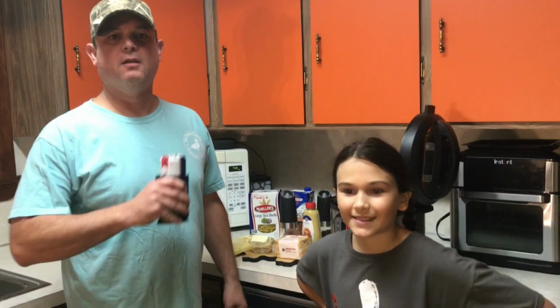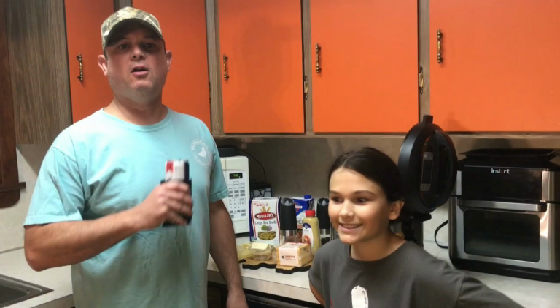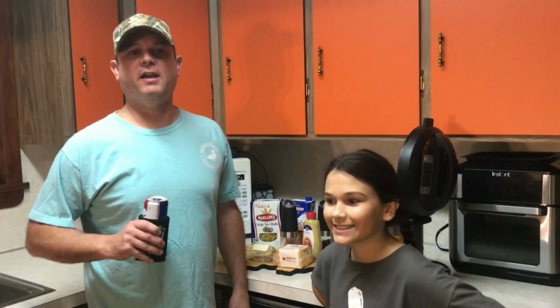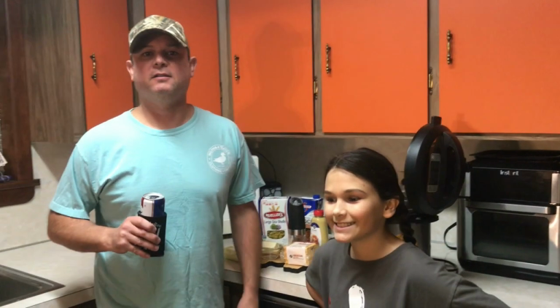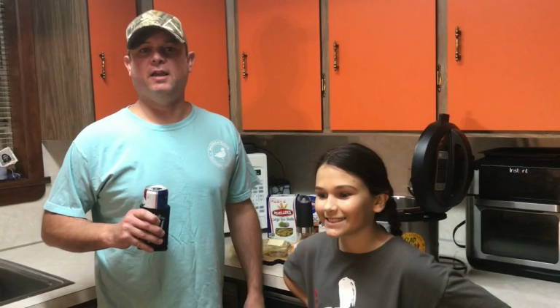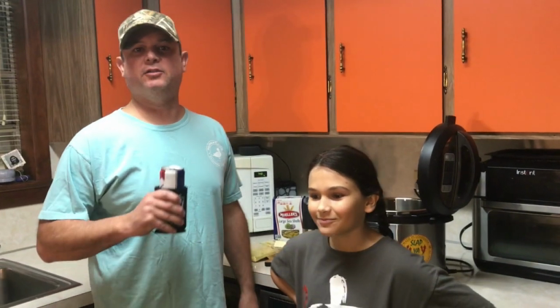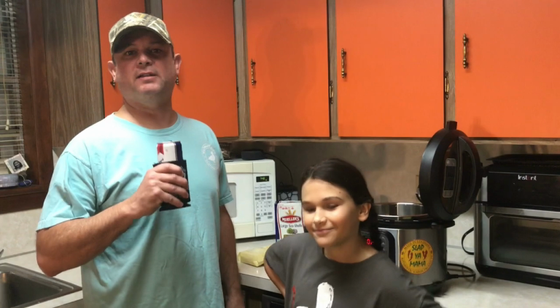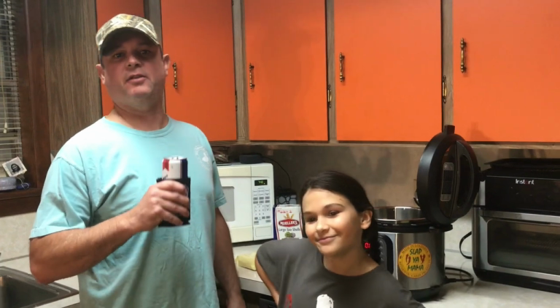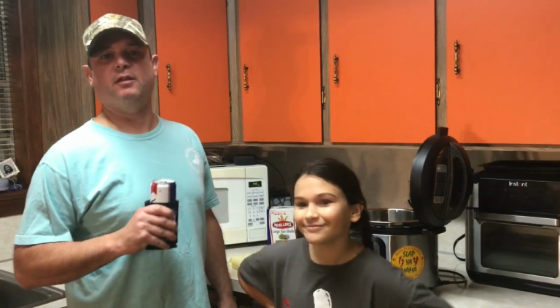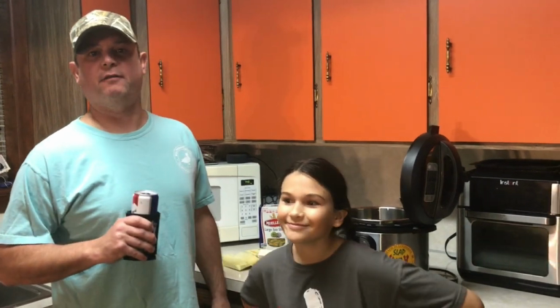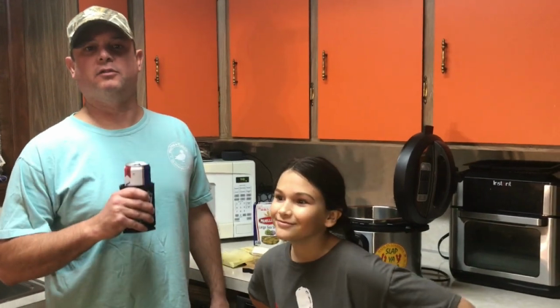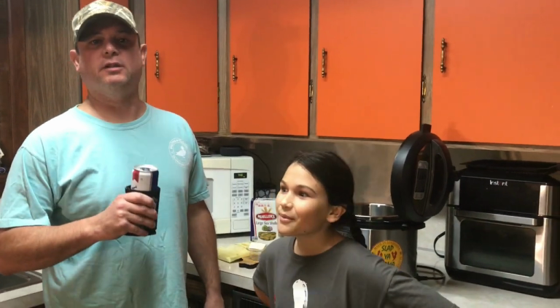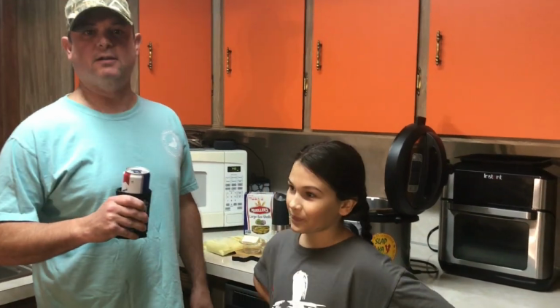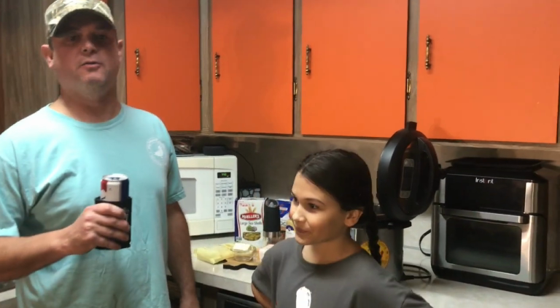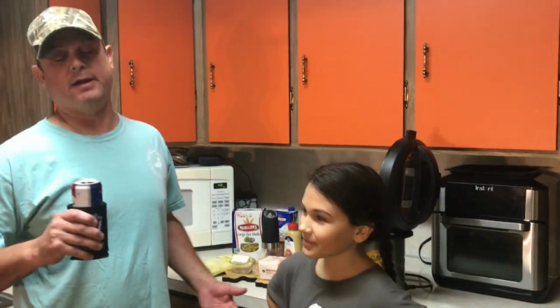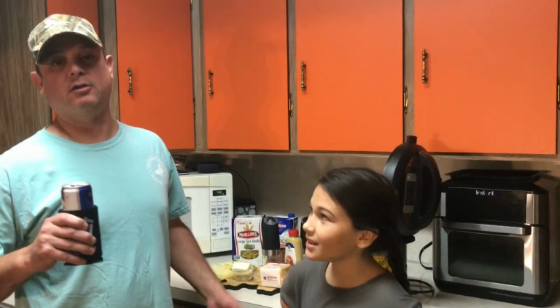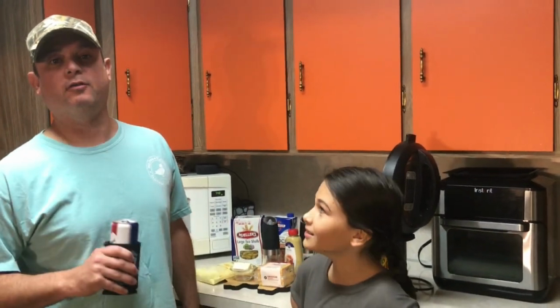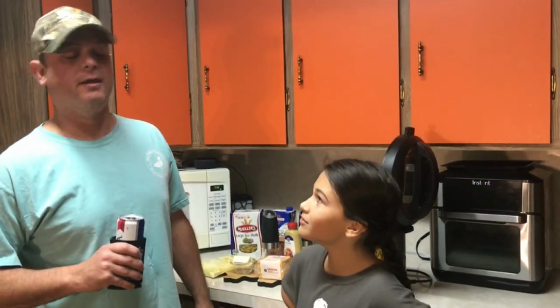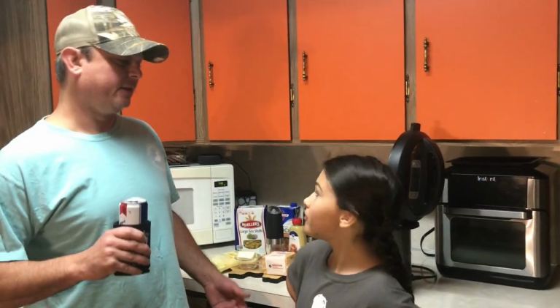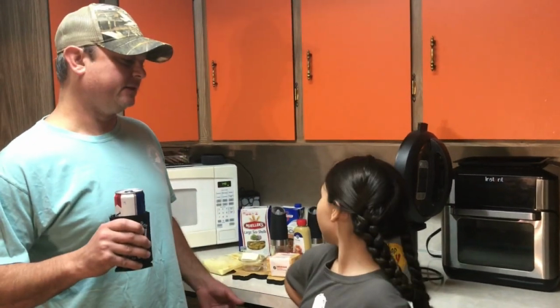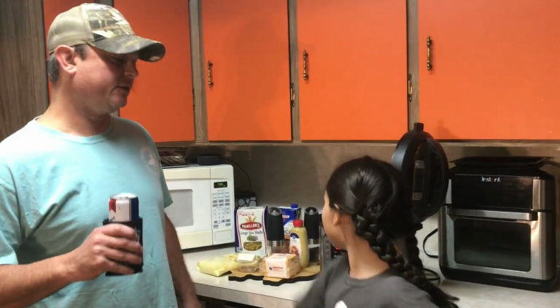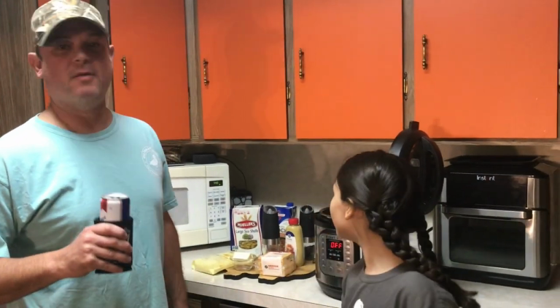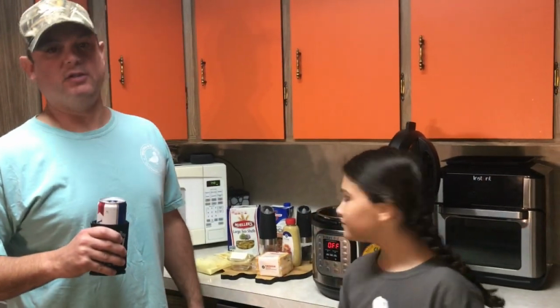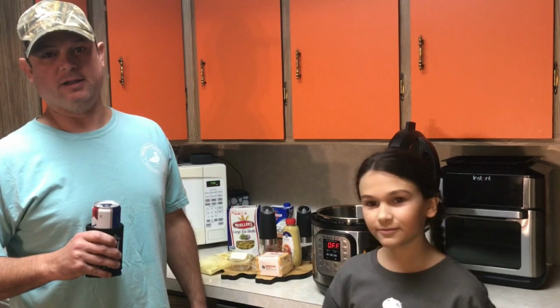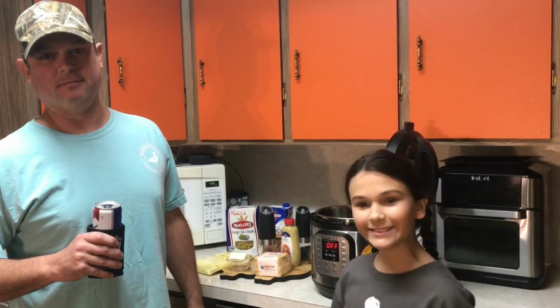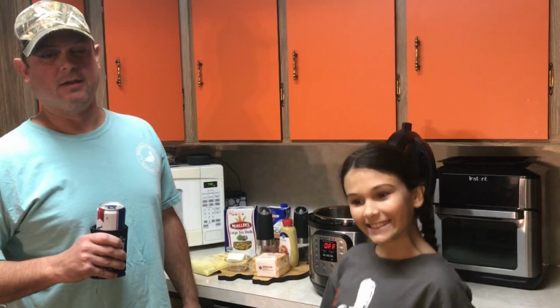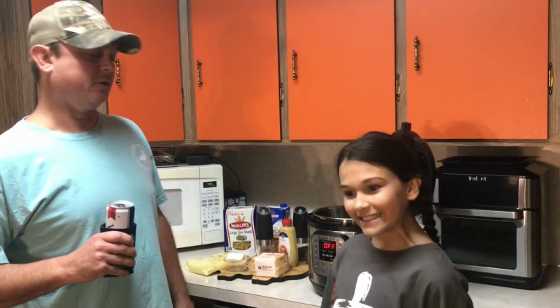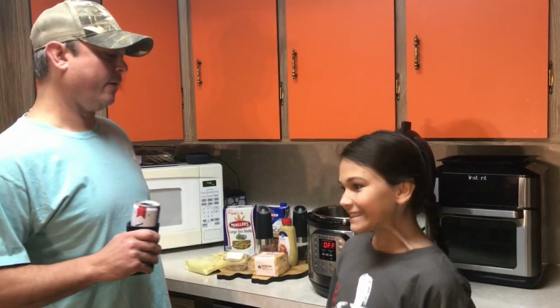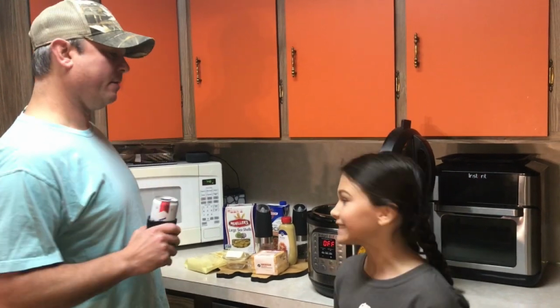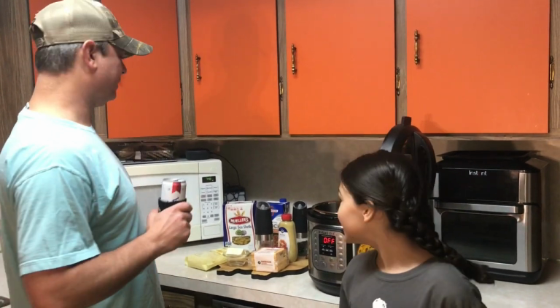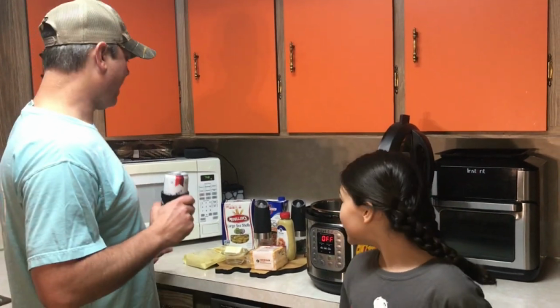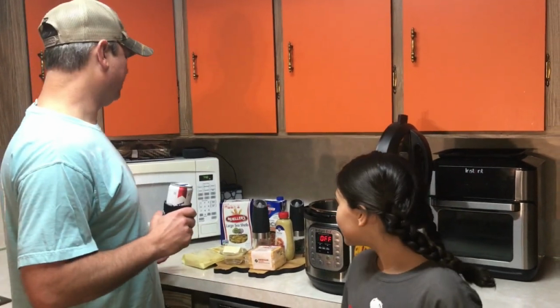Hey y'all, it's Zach. Today is July 7th, and for those of y'all that didn't know — which I didn't know until my wife told me — today is National Mac and Cheese Day. So tonight we're going to be making some mac and cheese.